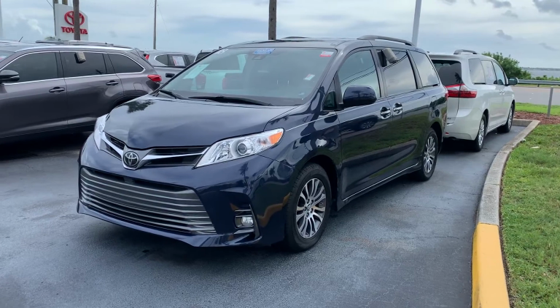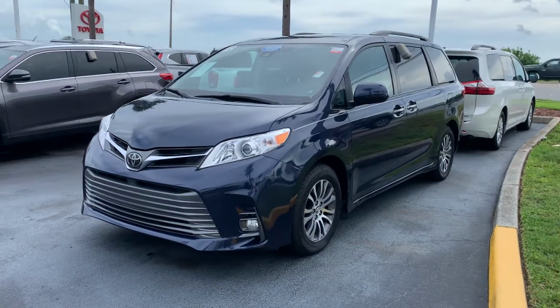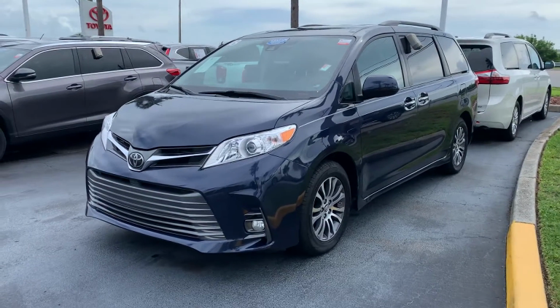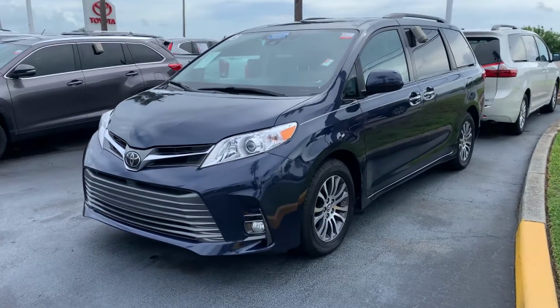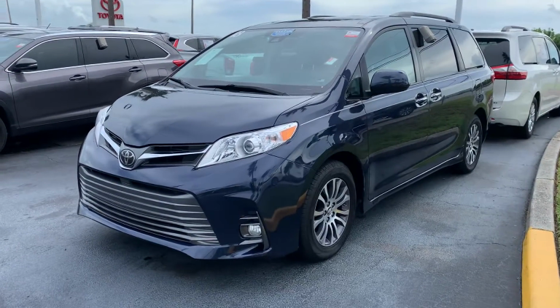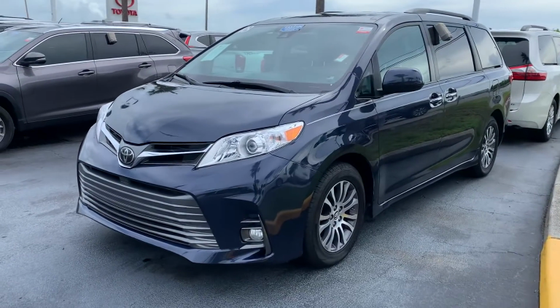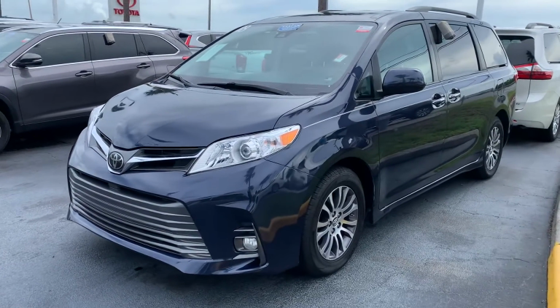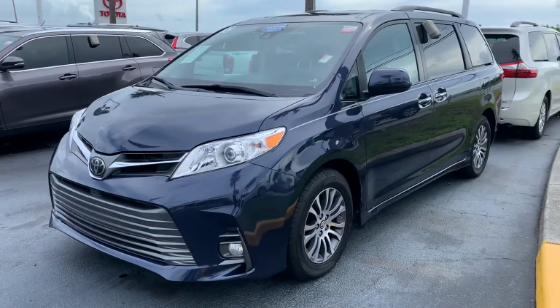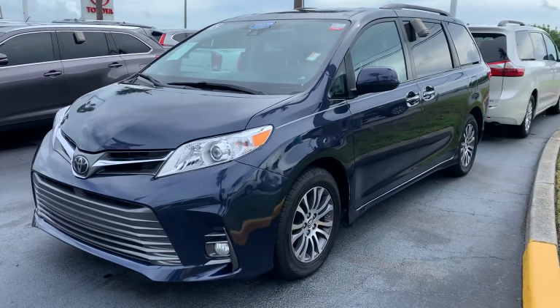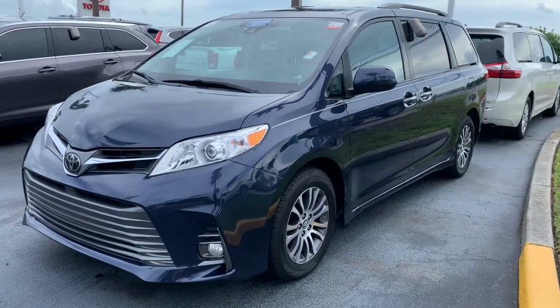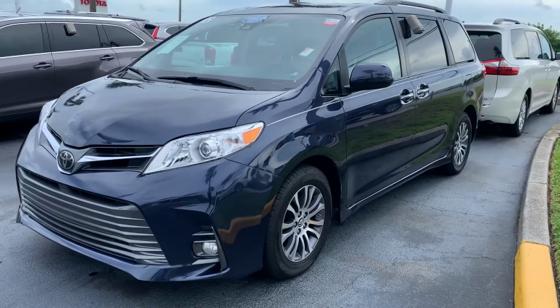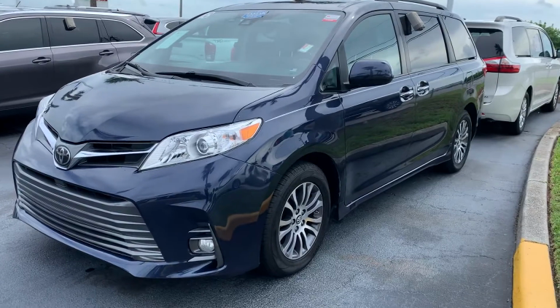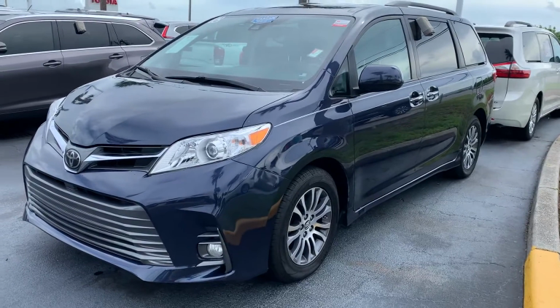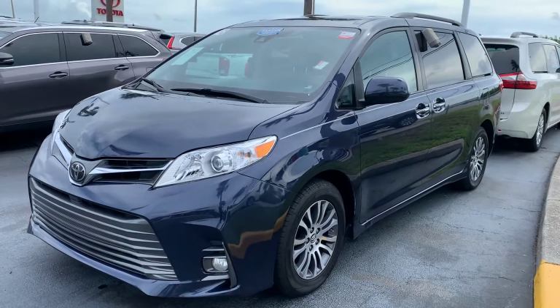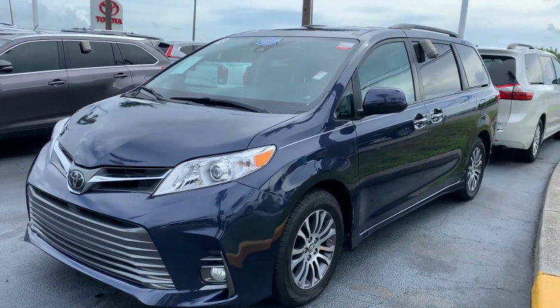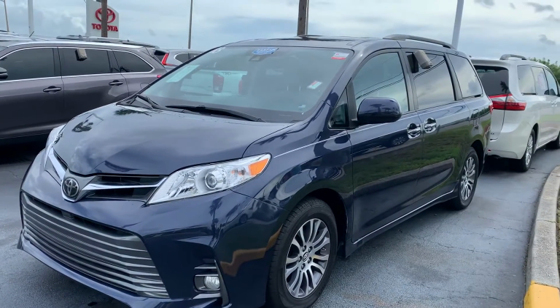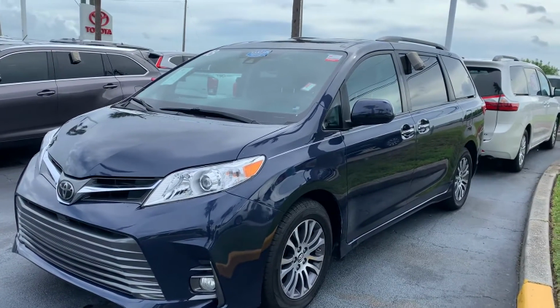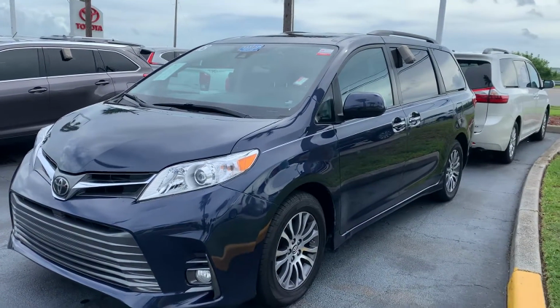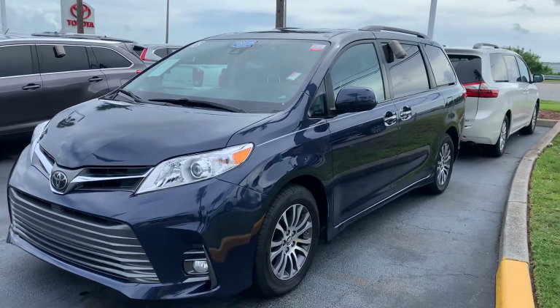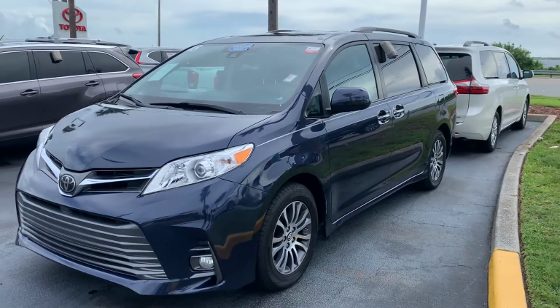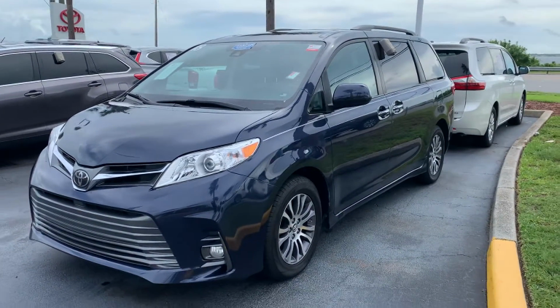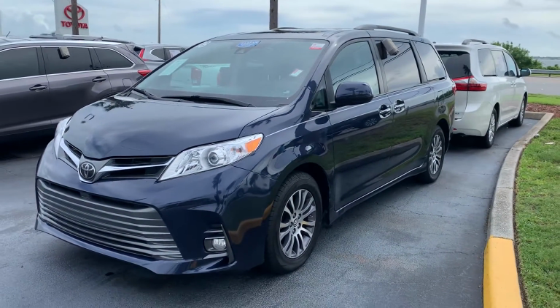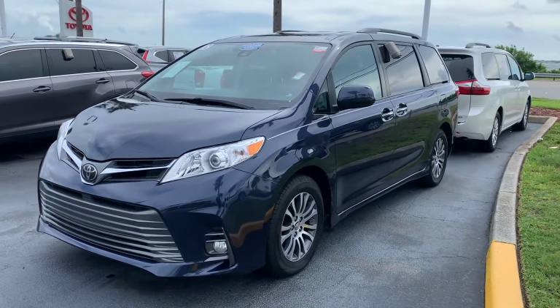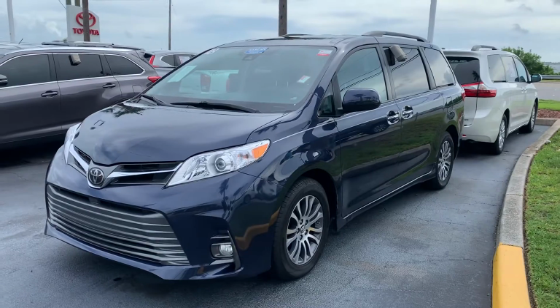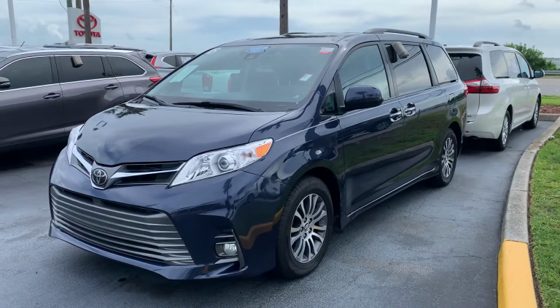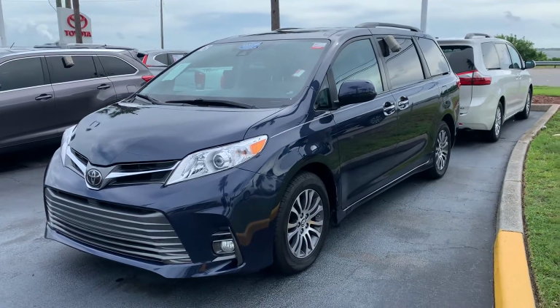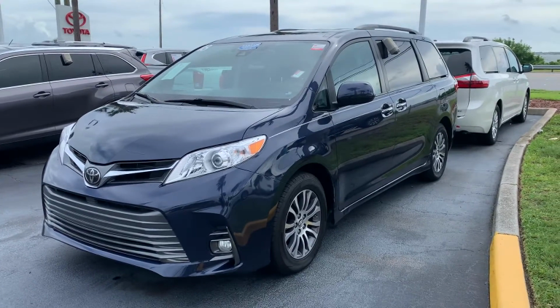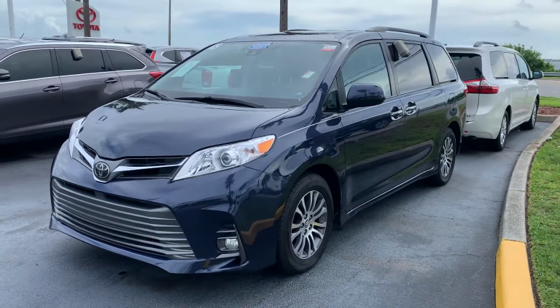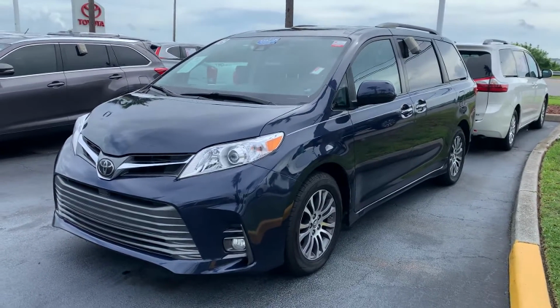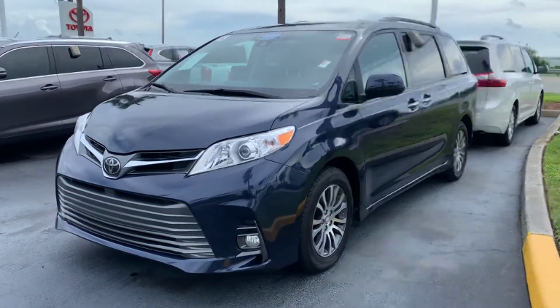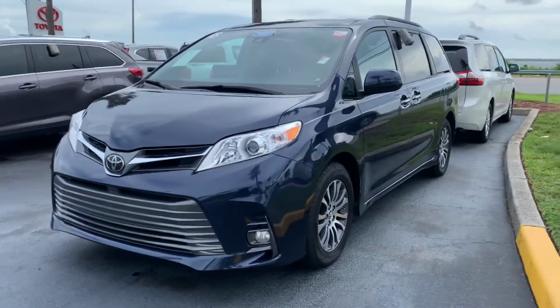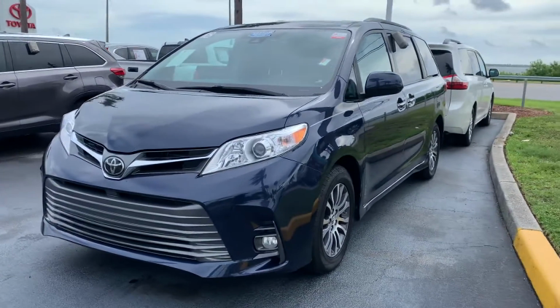Good morning, Carrie. This is Sally over at Toyota of Melbourne. You'd expressed interest in wanting to take a look at this 2018 Toyota Sienna XLE Premium, and I wanted to come out and just shoot a quick video of the vehicle.